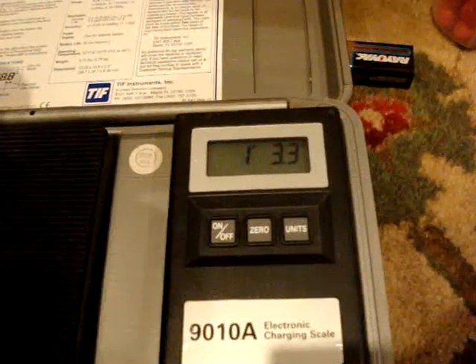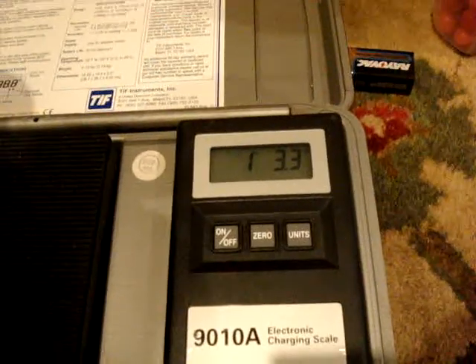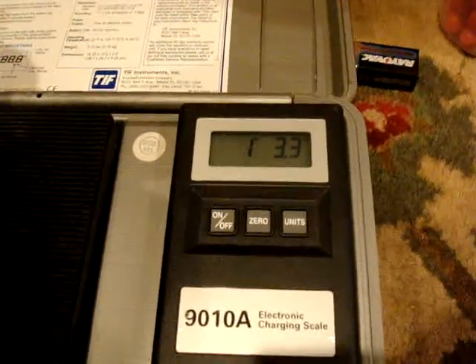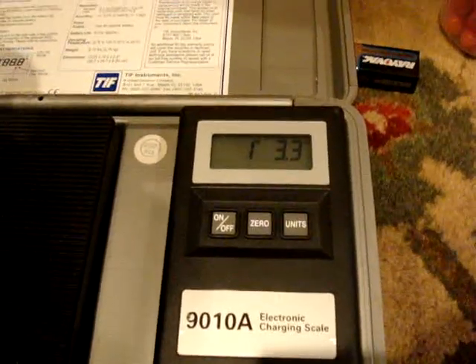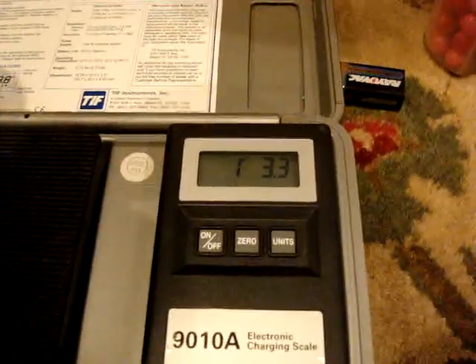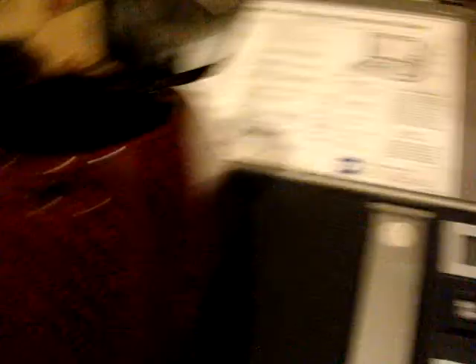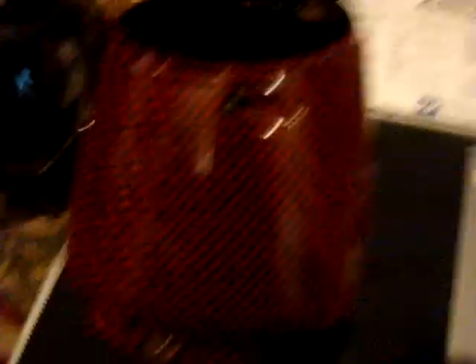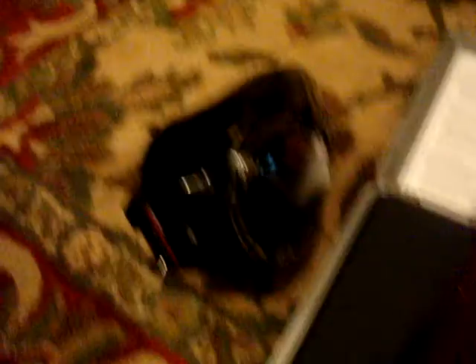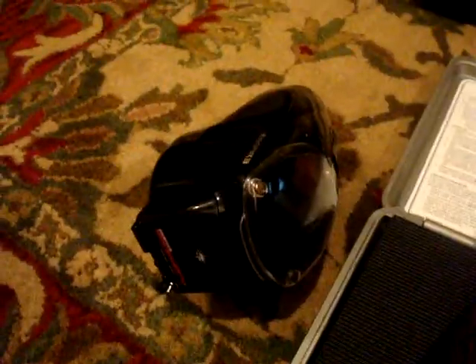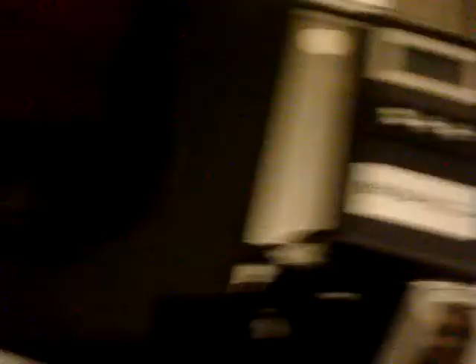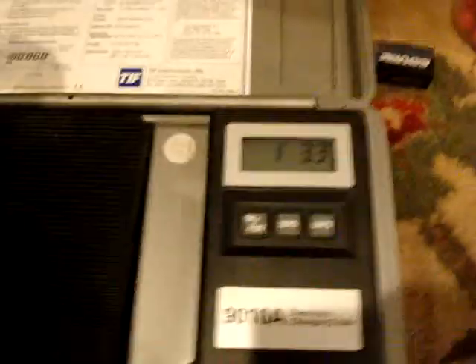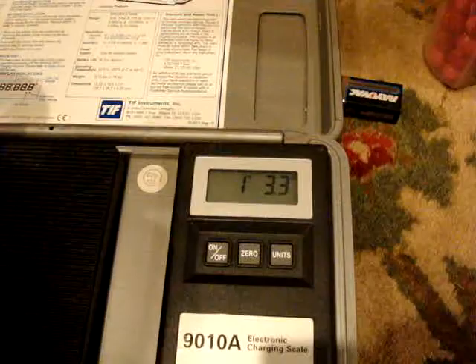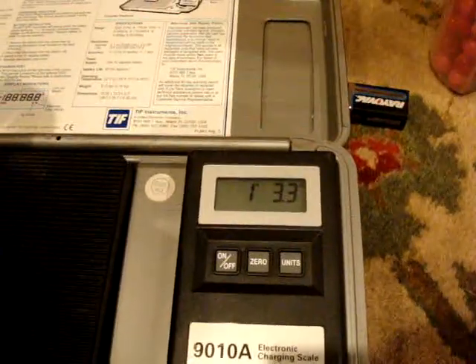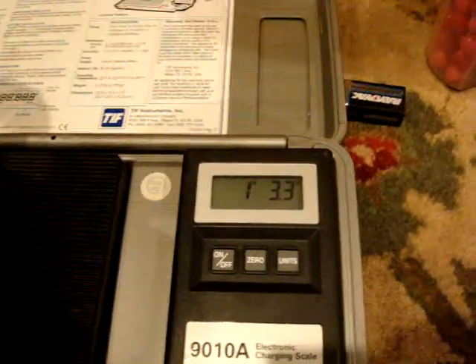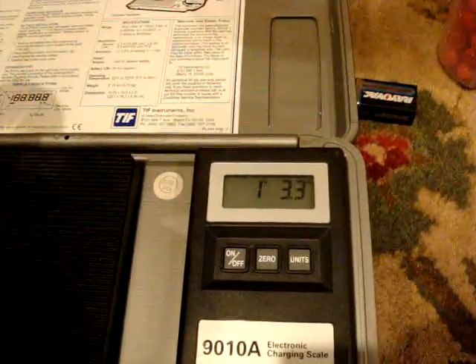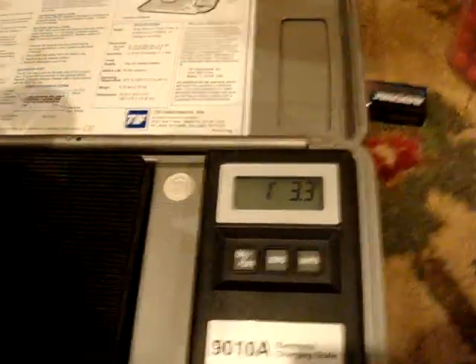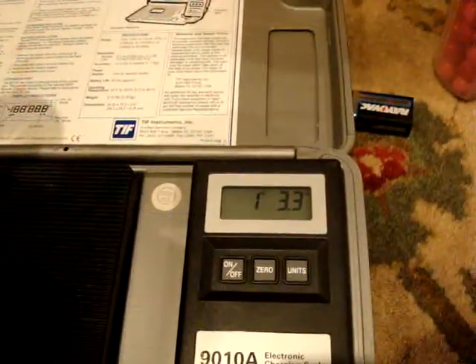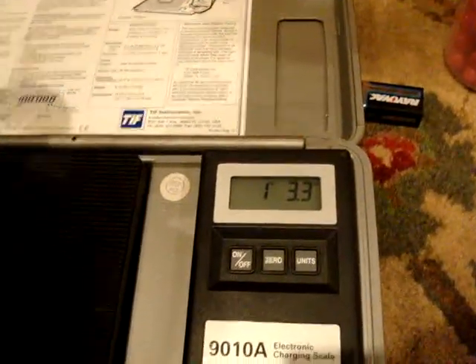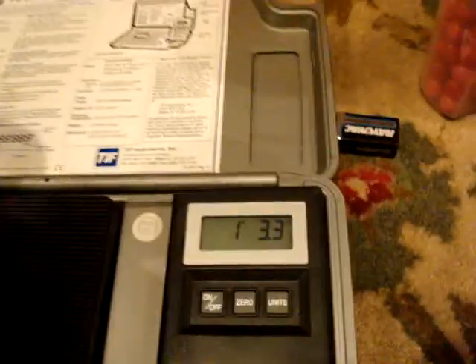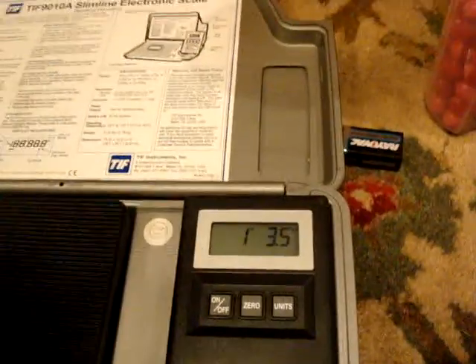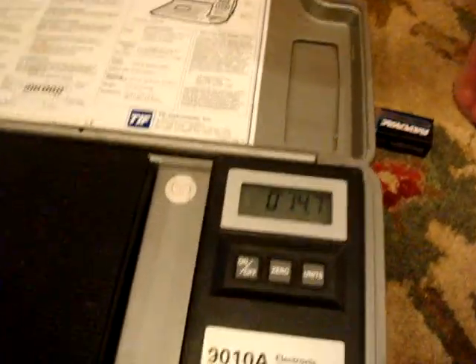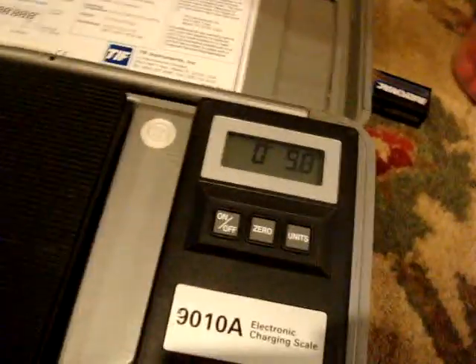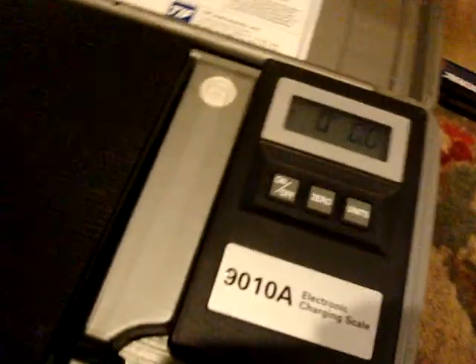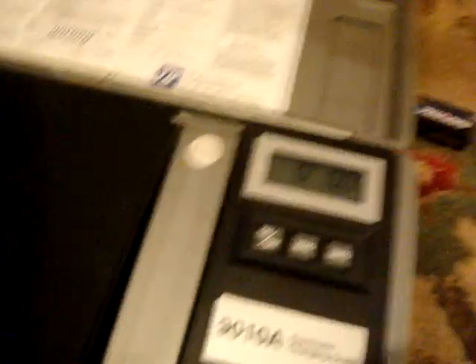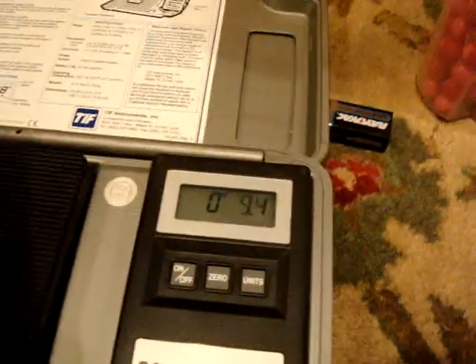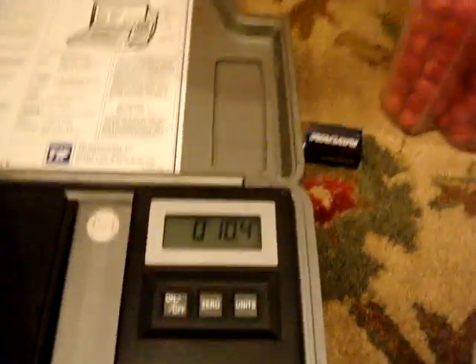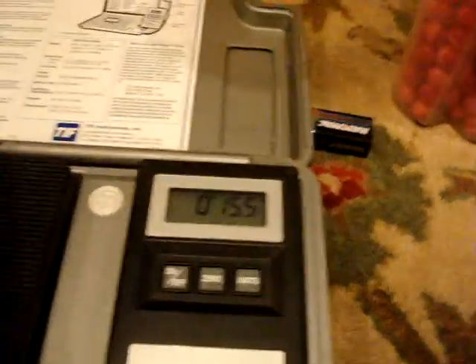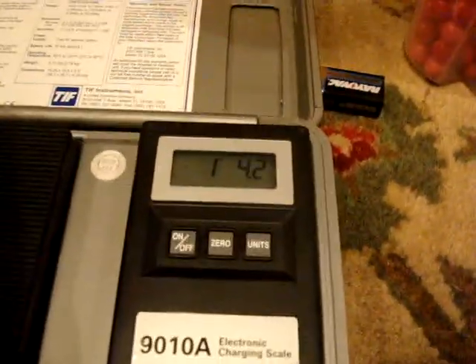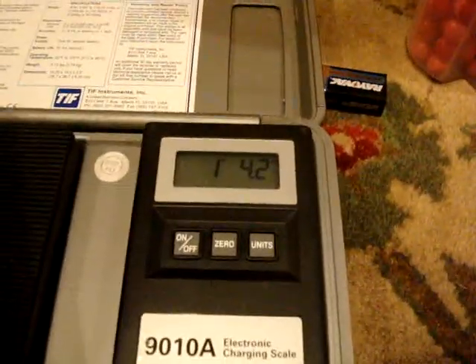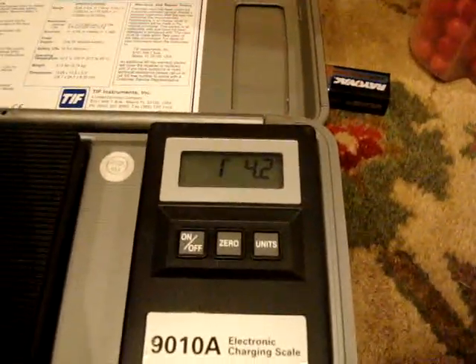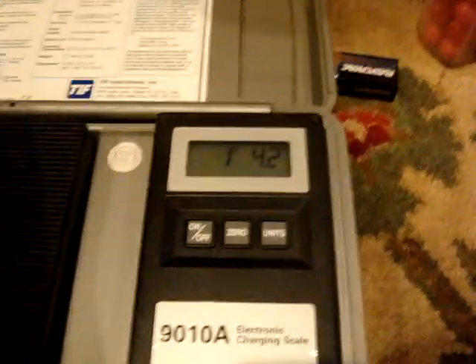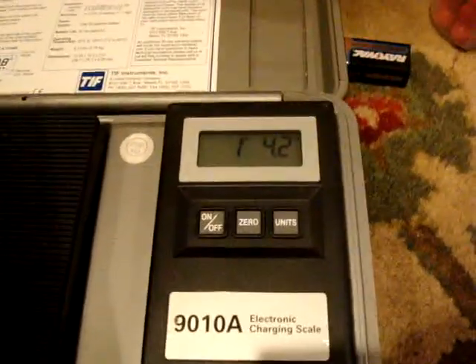We're going to do a weight comparison video: velocity and the Prophecy. Velocity: 1 pound, 3.3 ounces. Prophecy: 1 pound, 4.2 ounces.